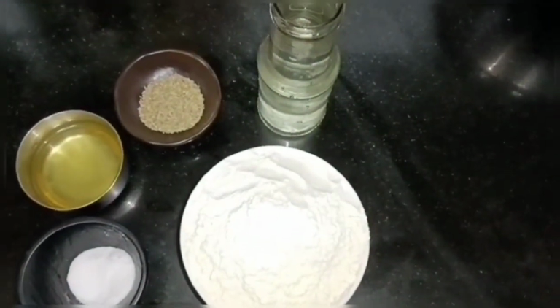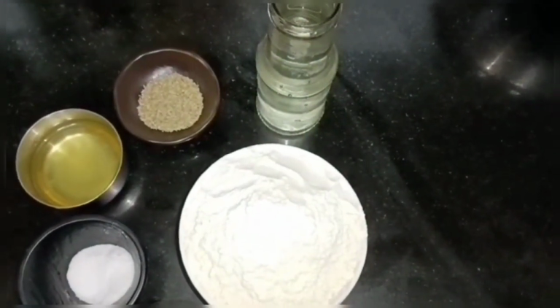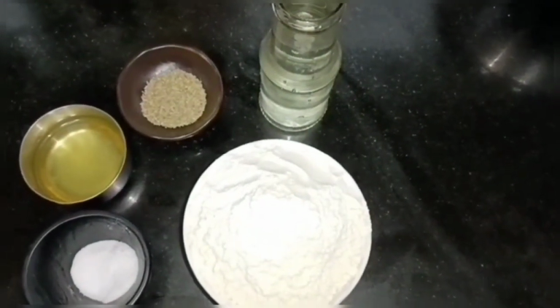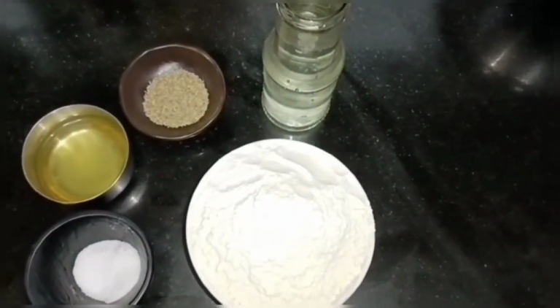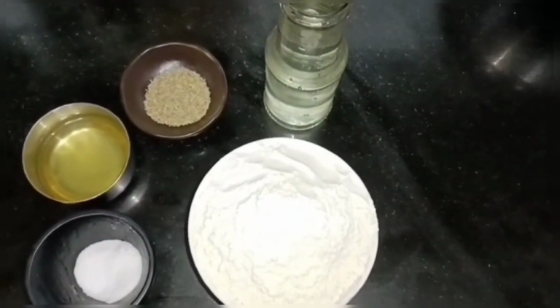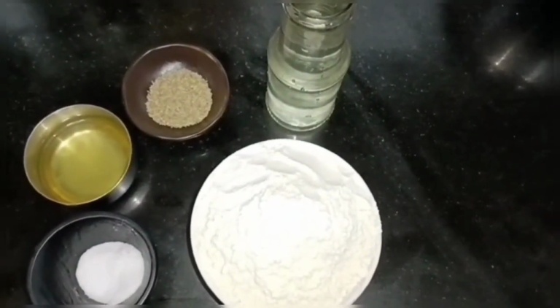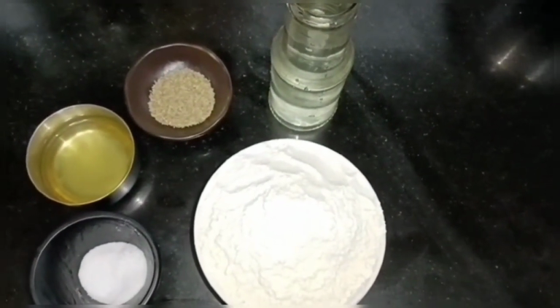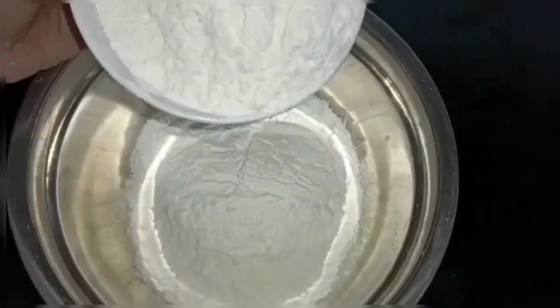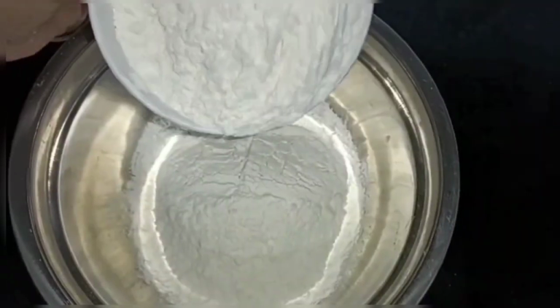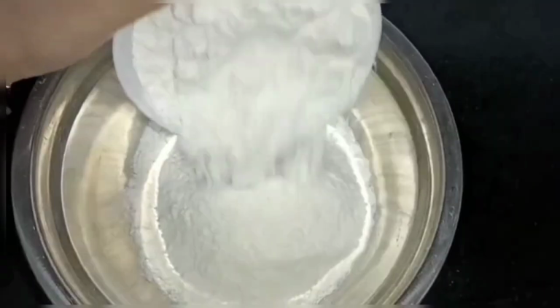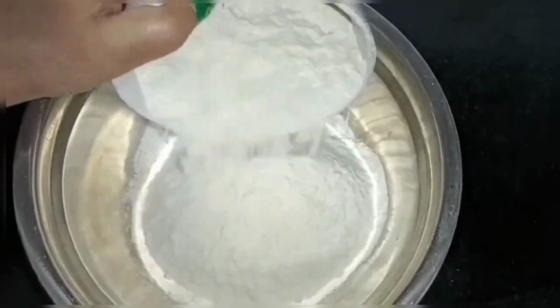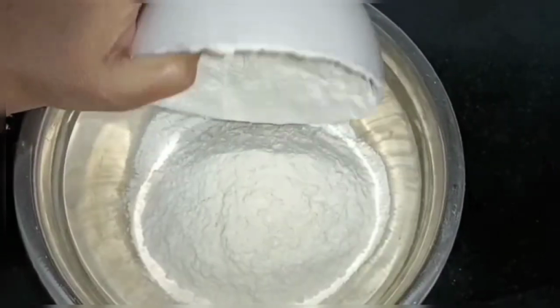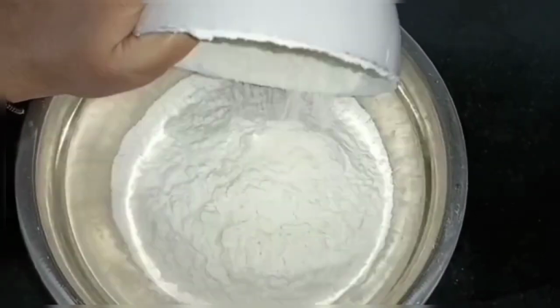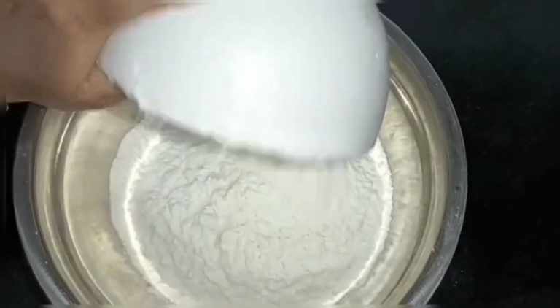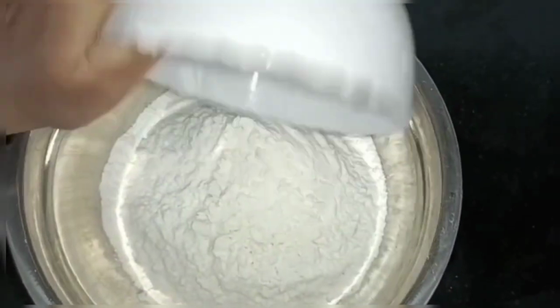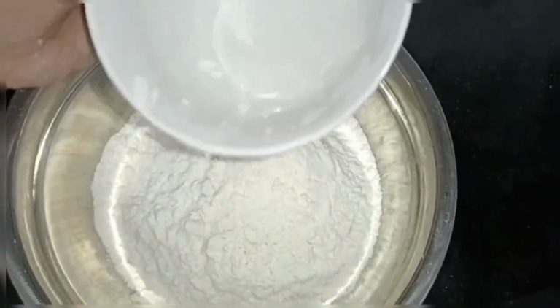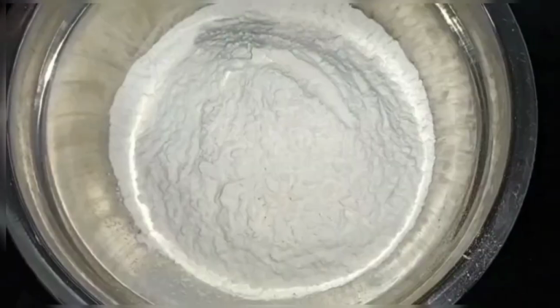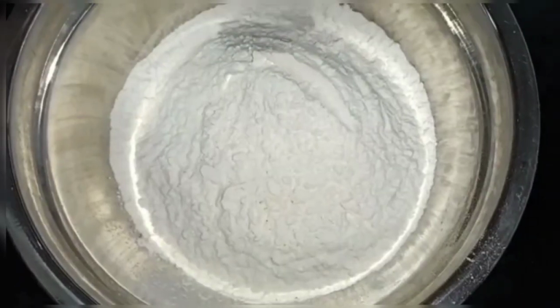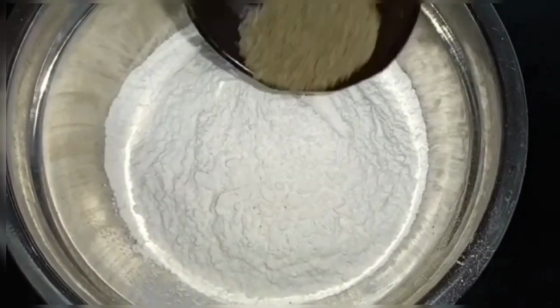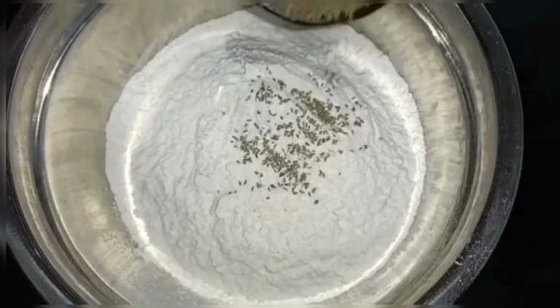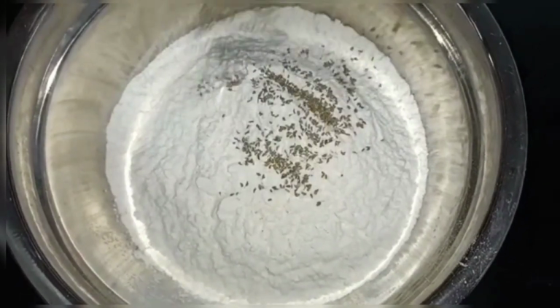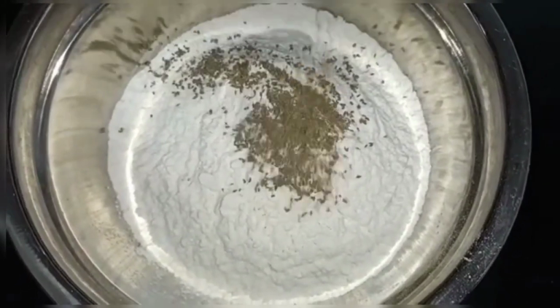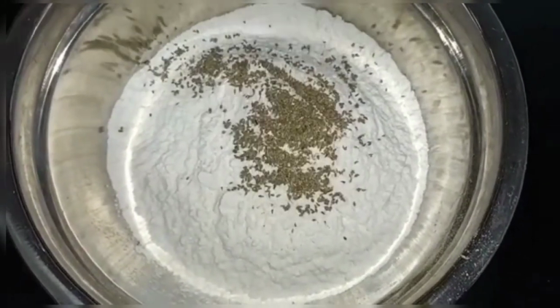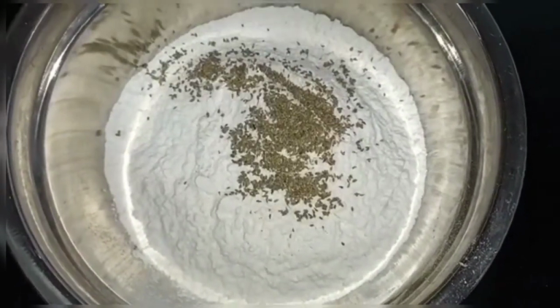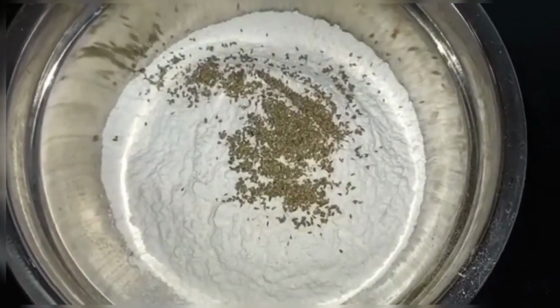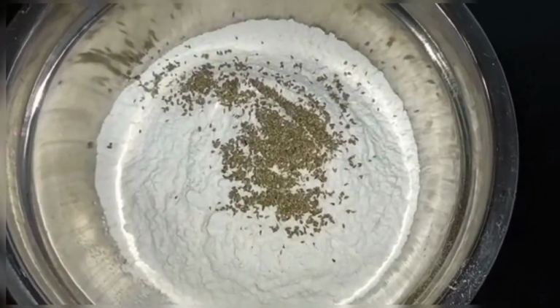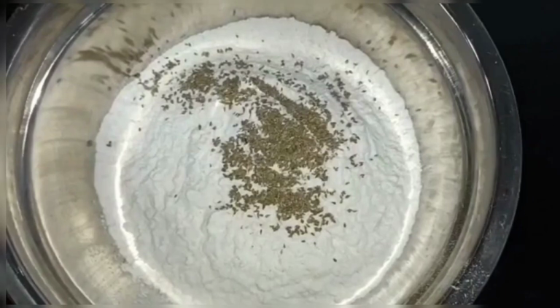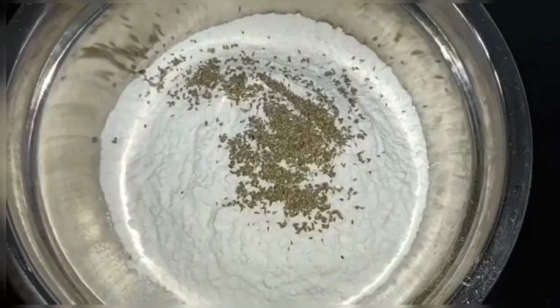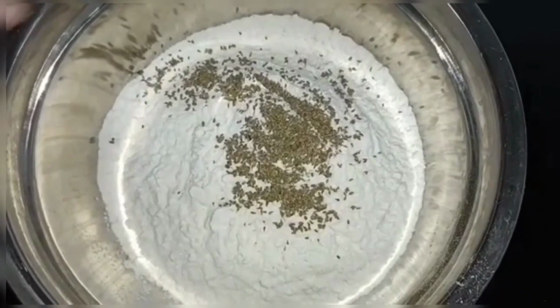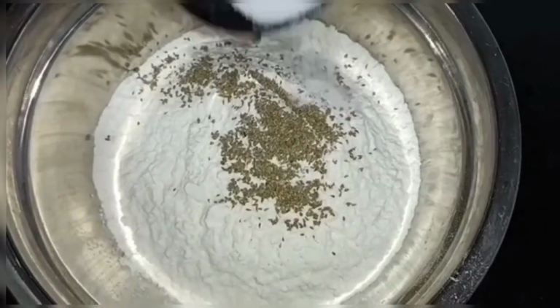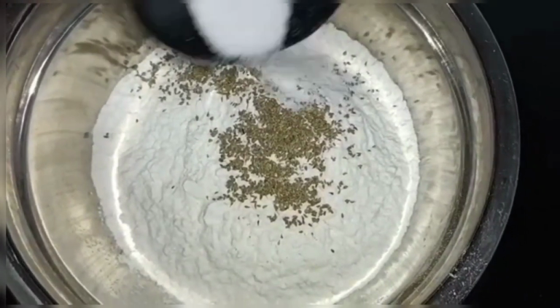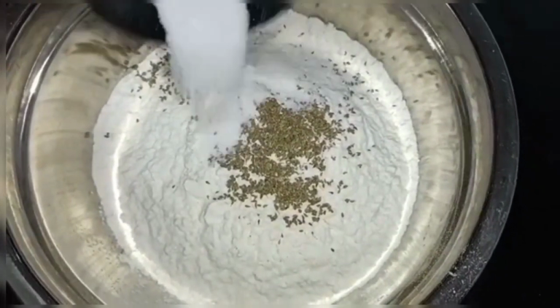We will make this dough very tight. 1 bowl of maida, this is about 500 grams. One cup — about 1.5 cups of water.